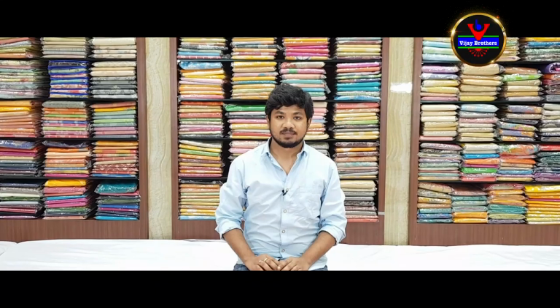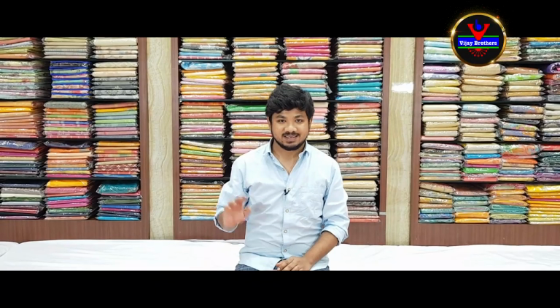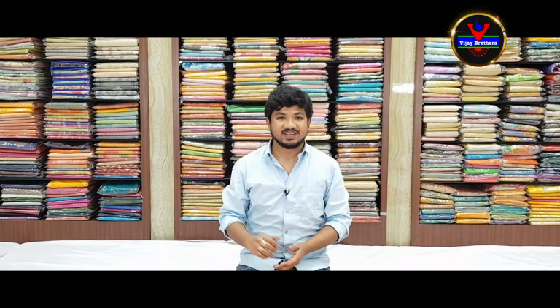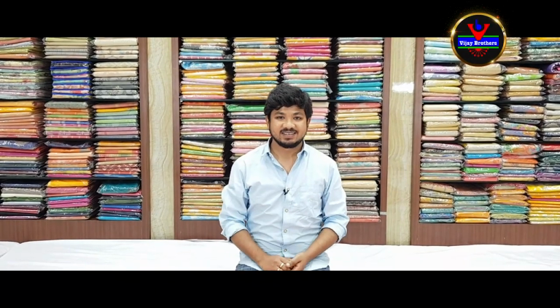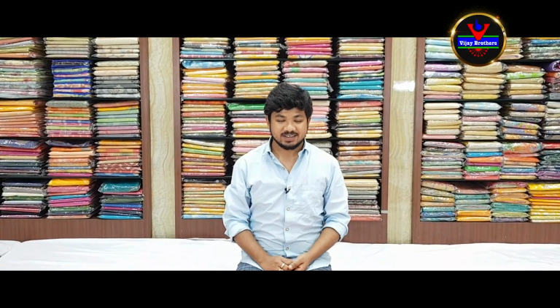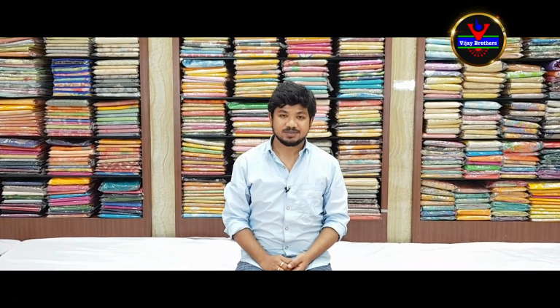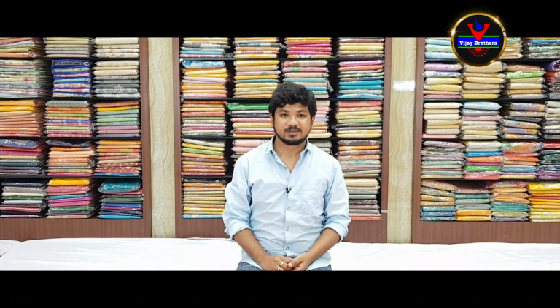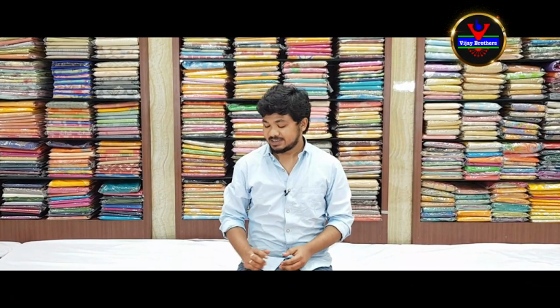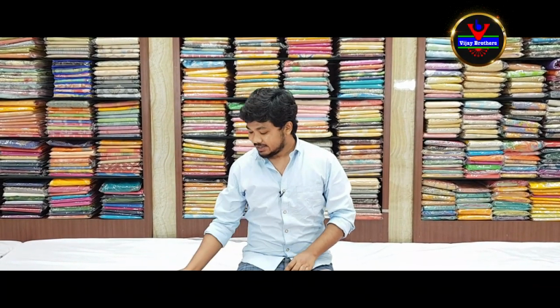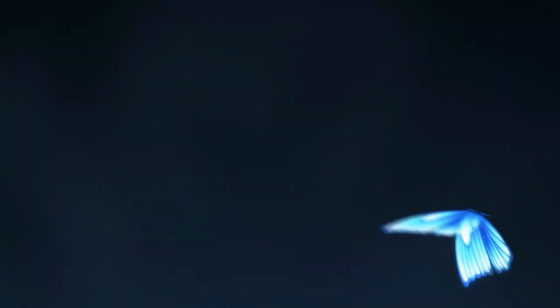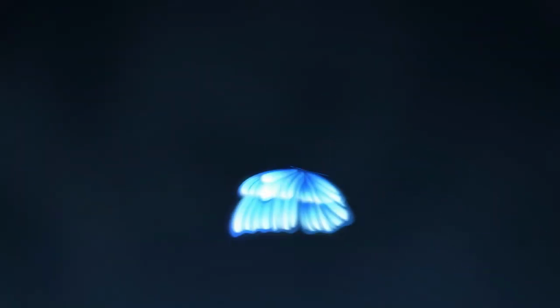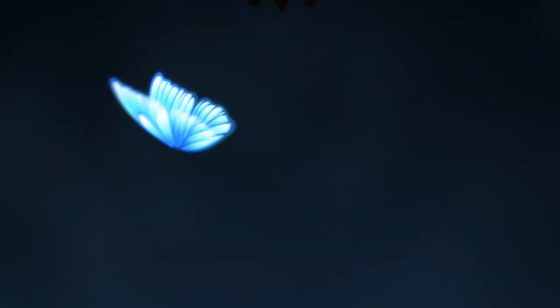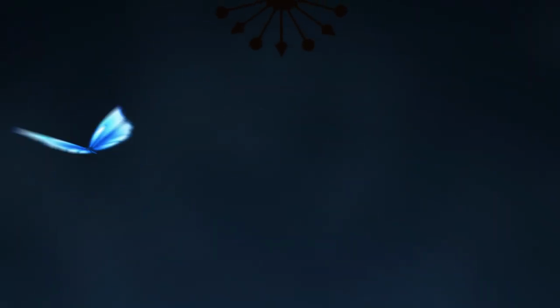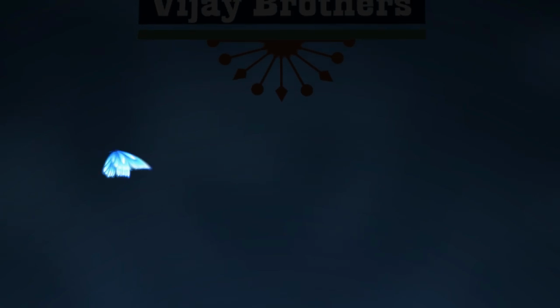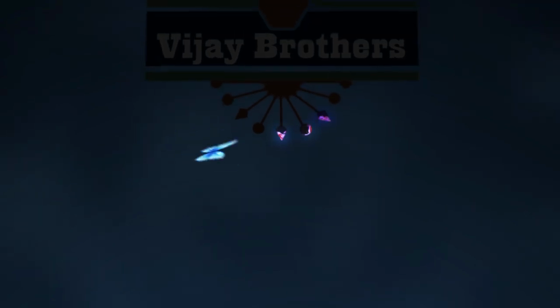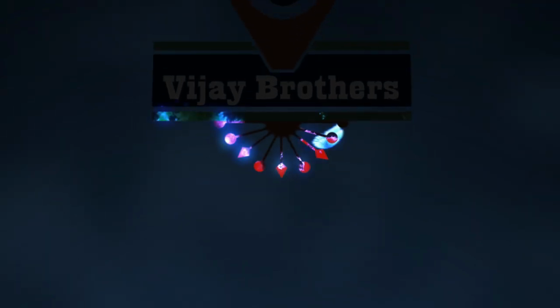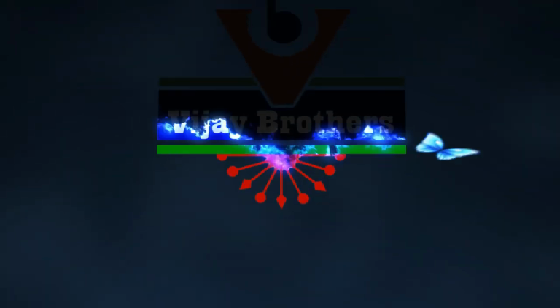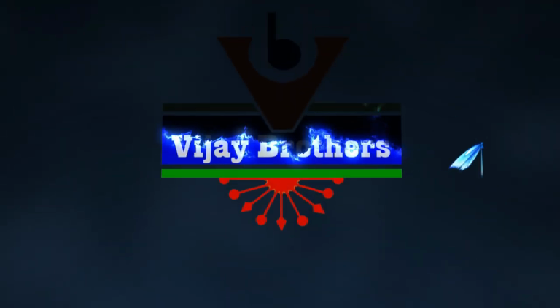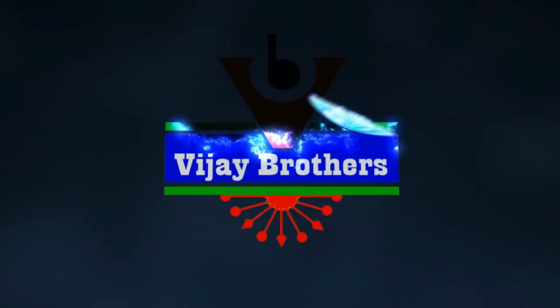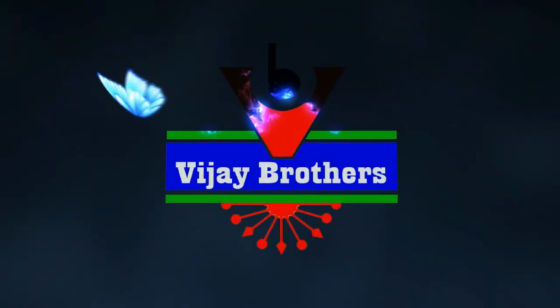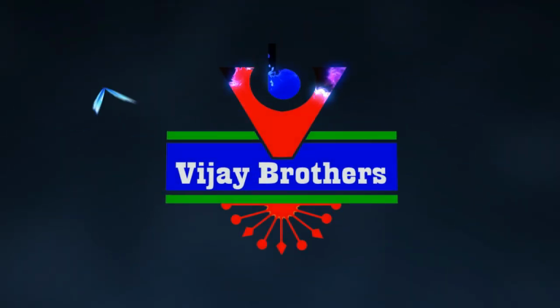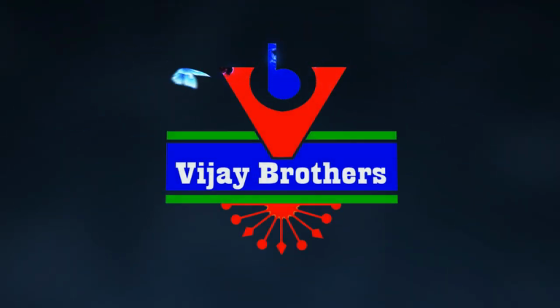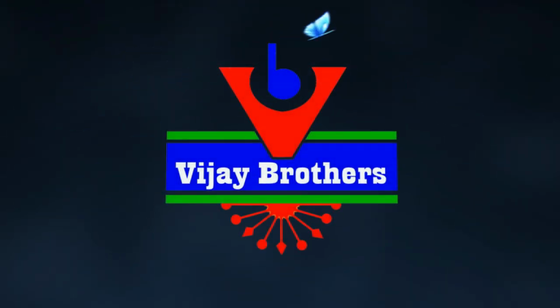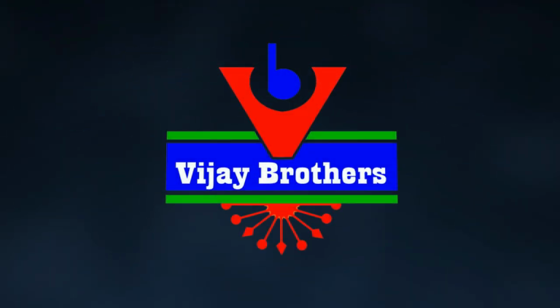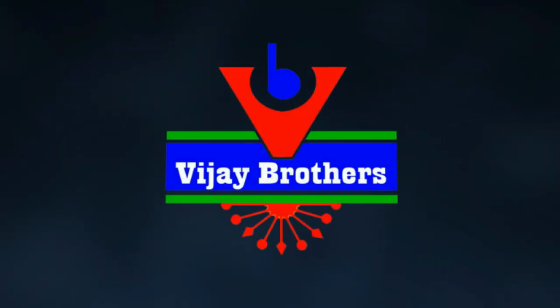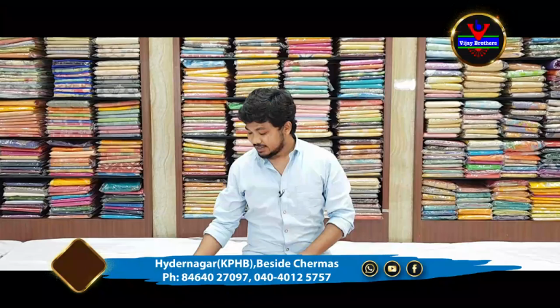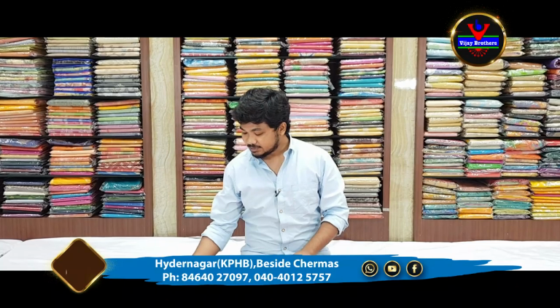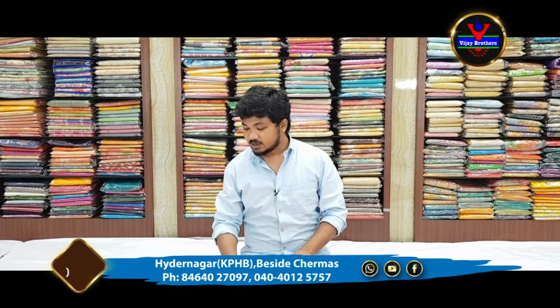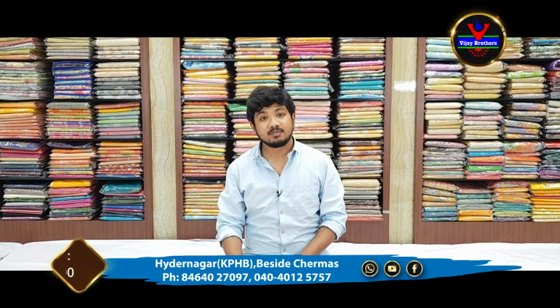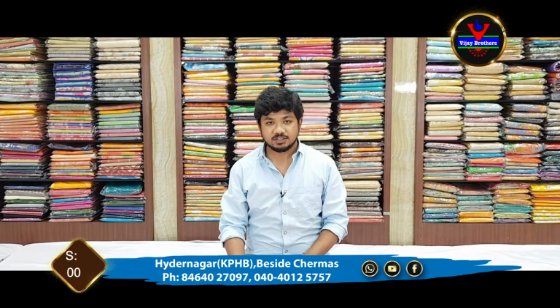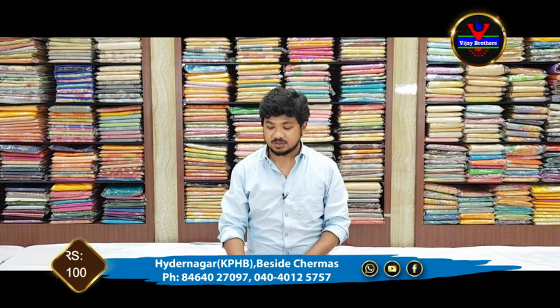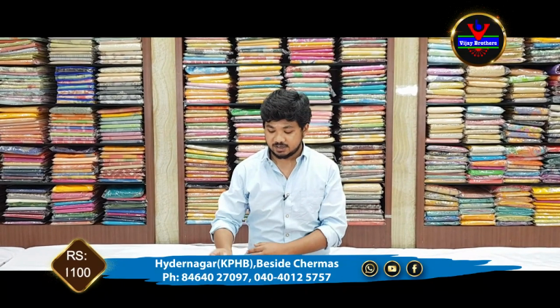Hello Andy, welcome to Vijay Brothers. In this episode, we will show some designer collections in Lenin Jute material.